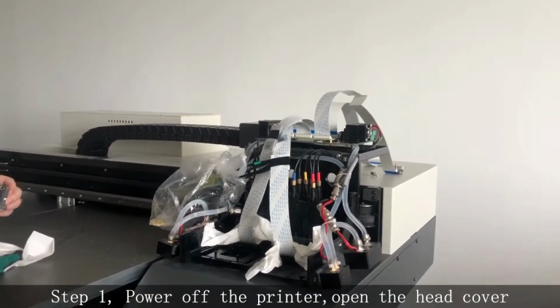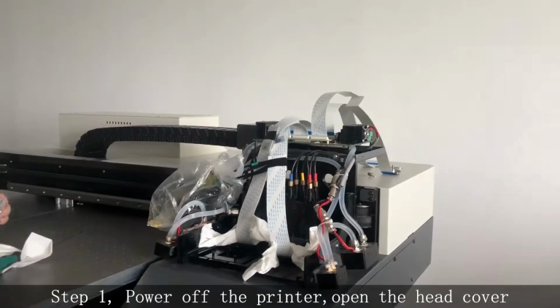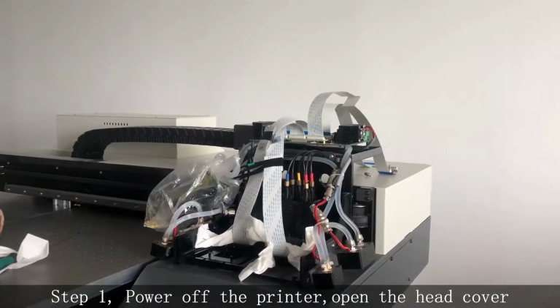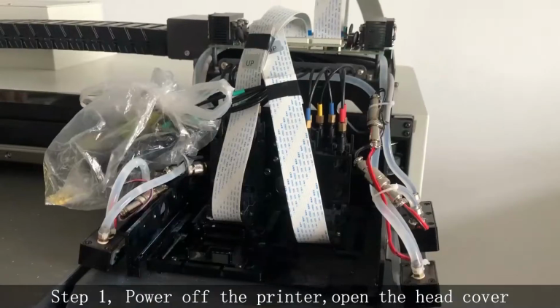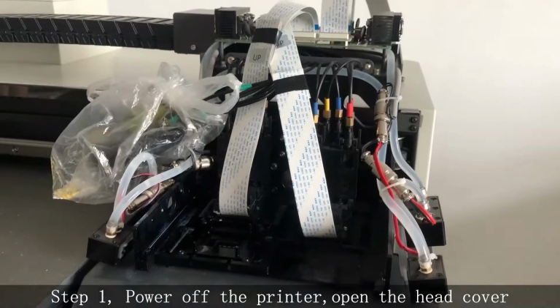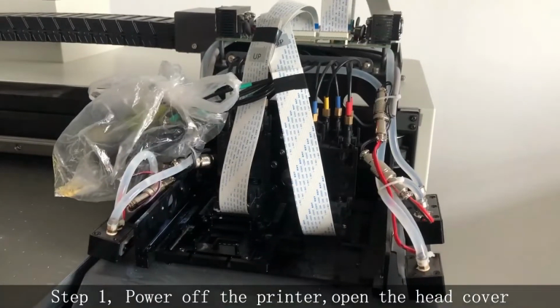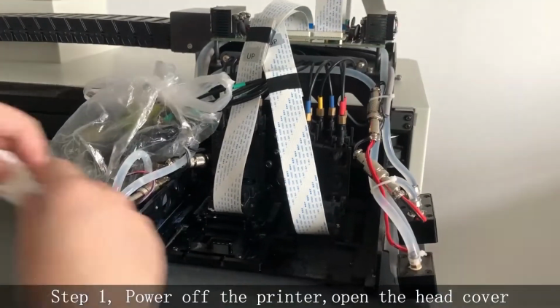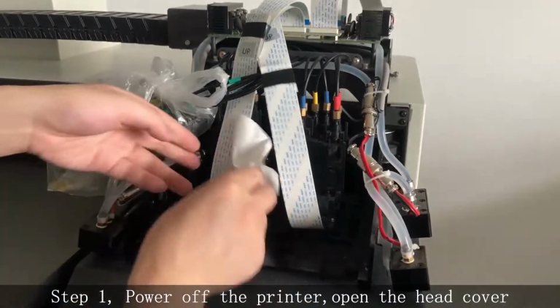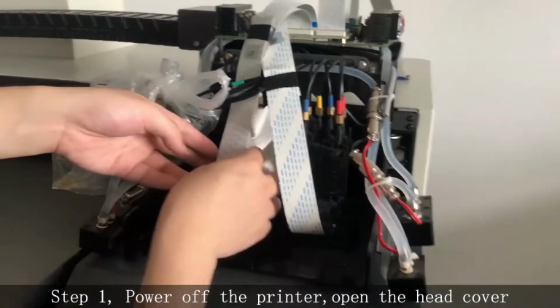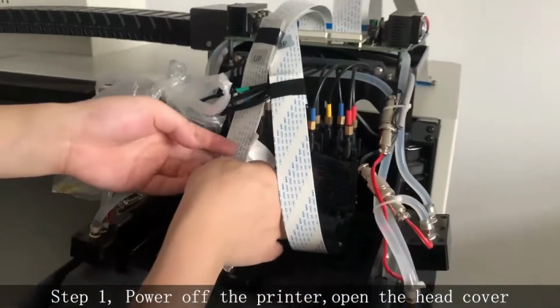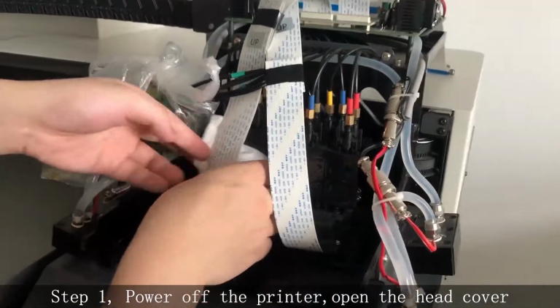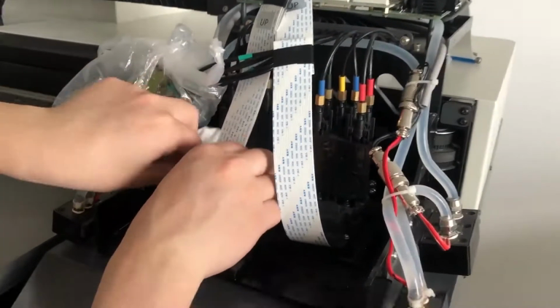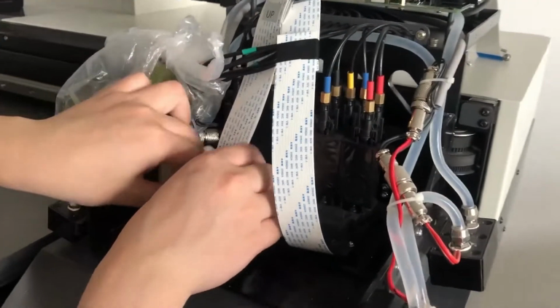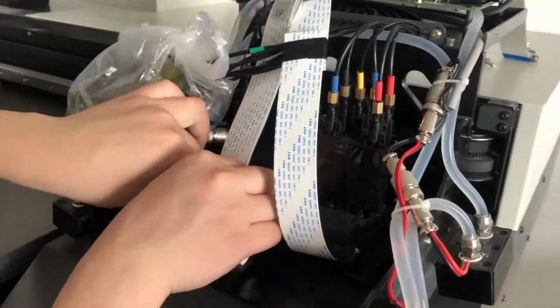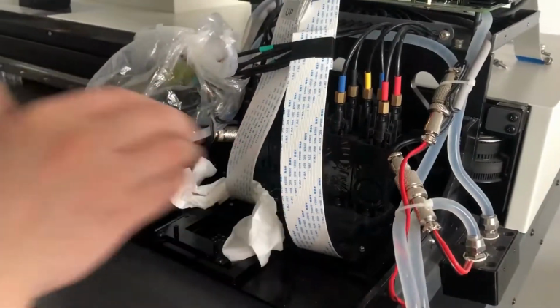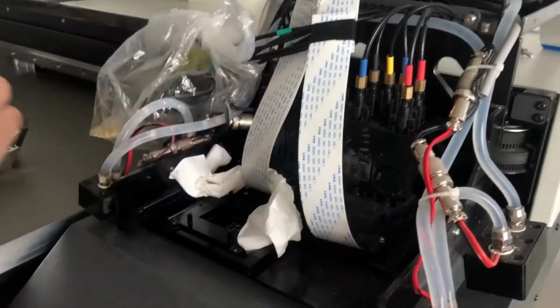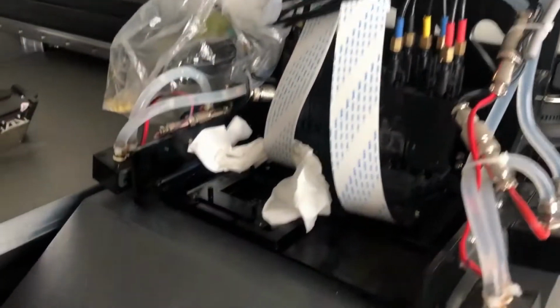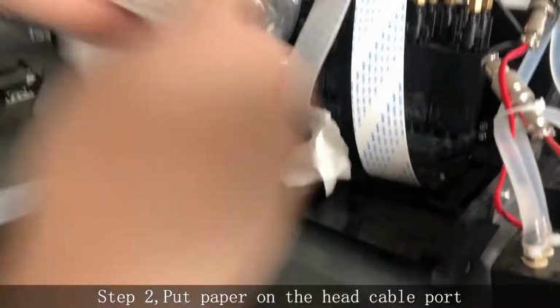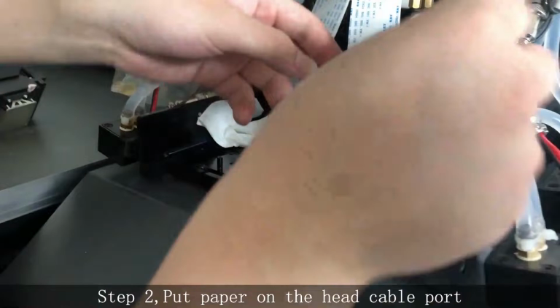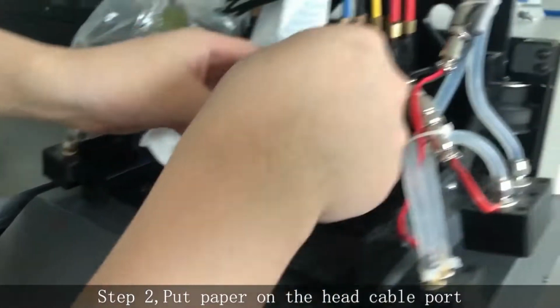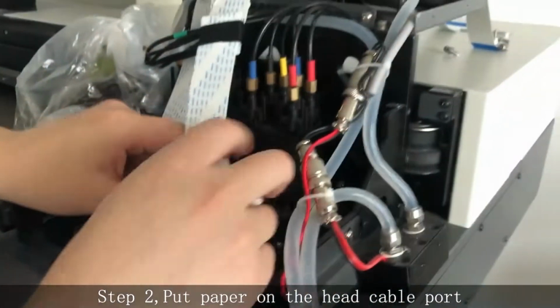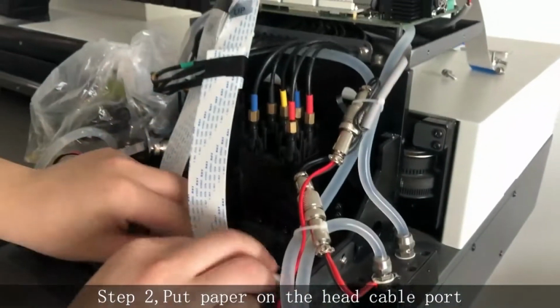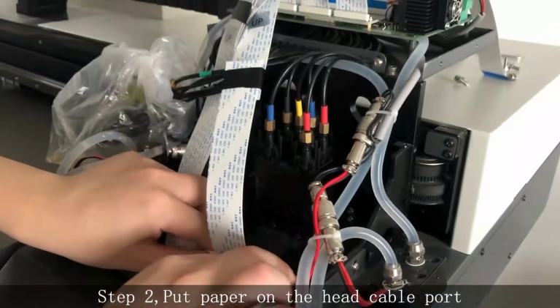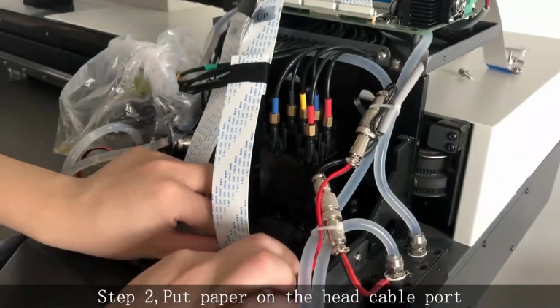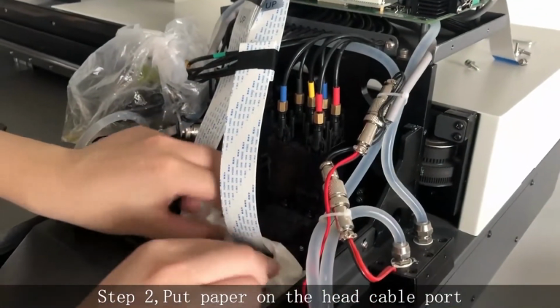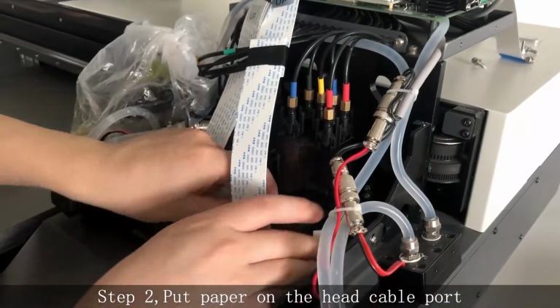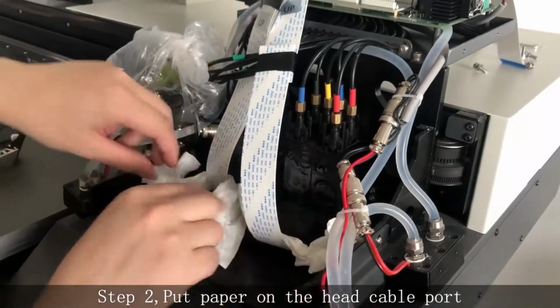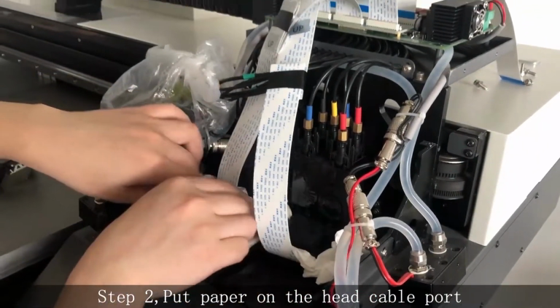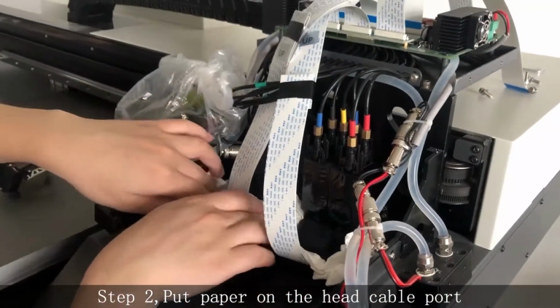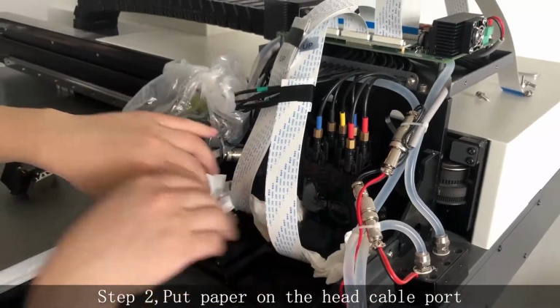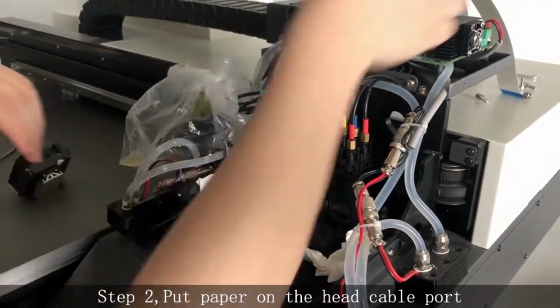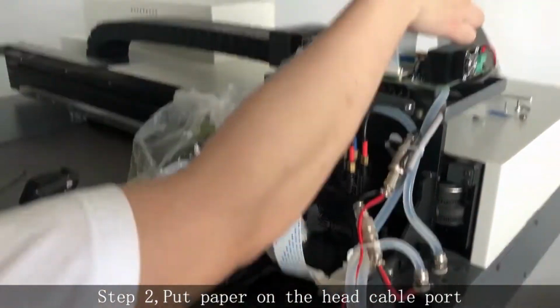Power off the printer and then open the head cover. Put paper on the head cable port.